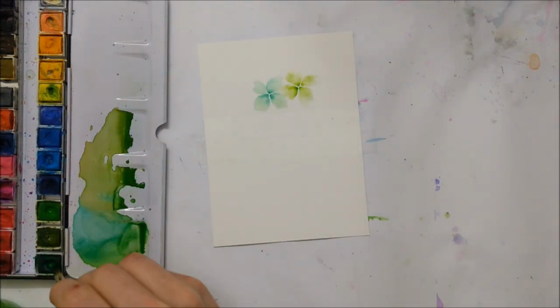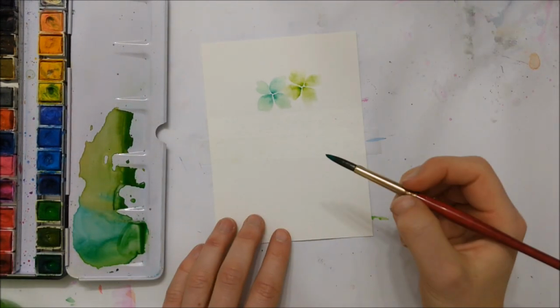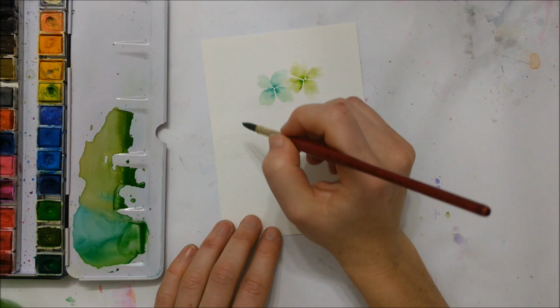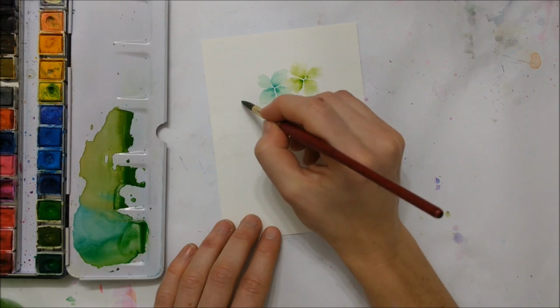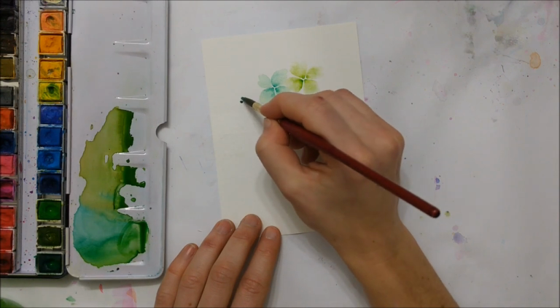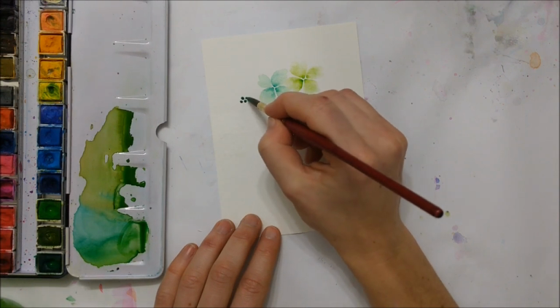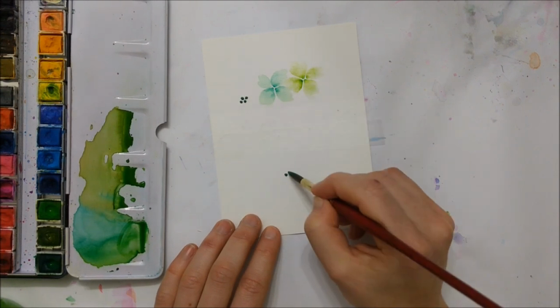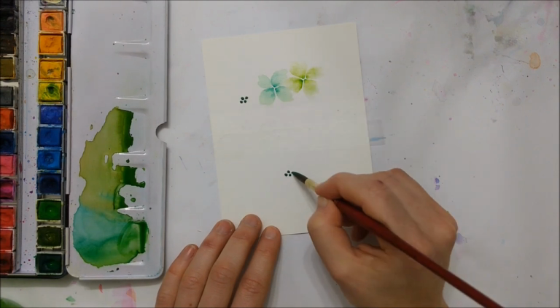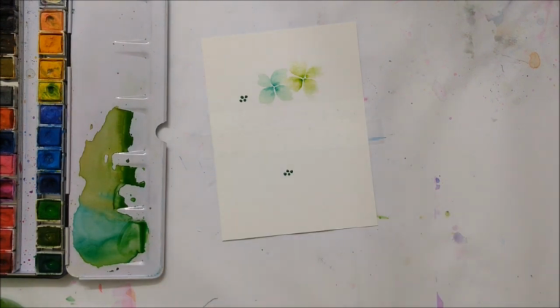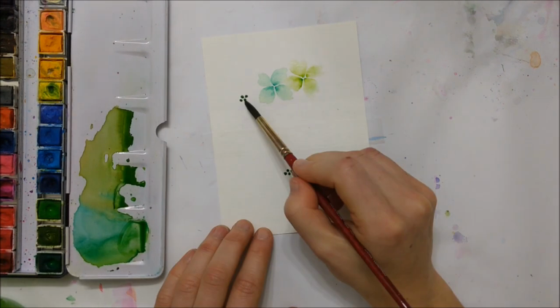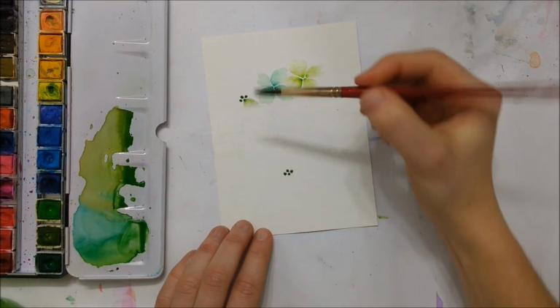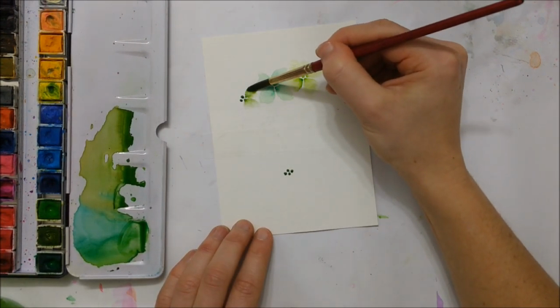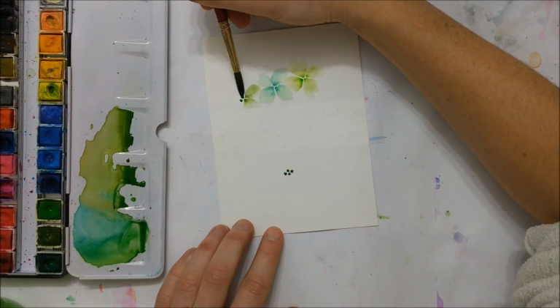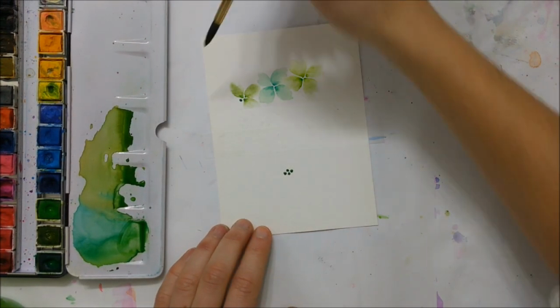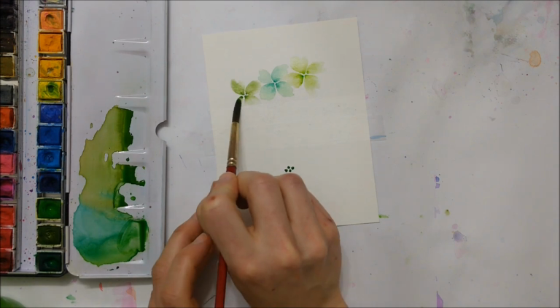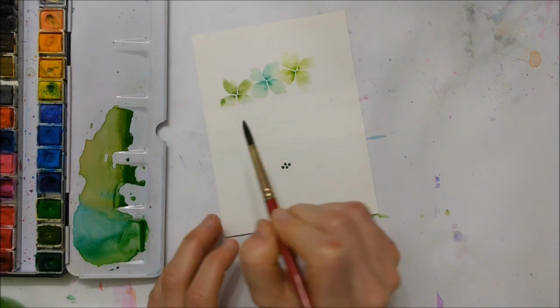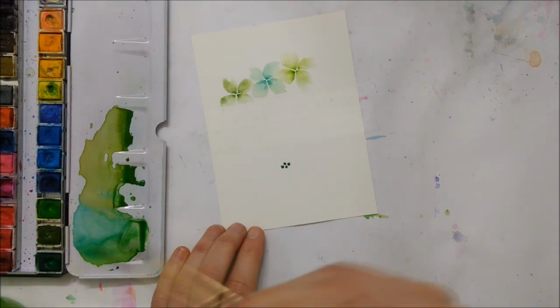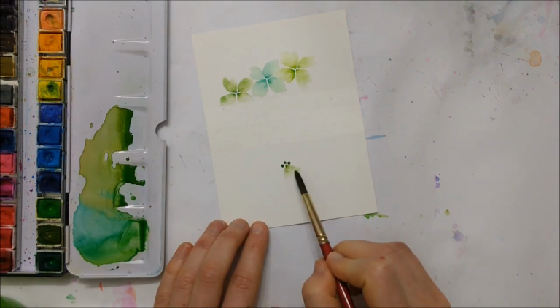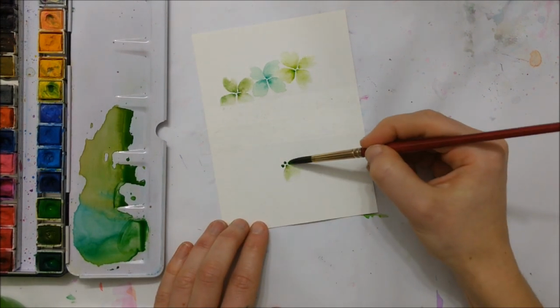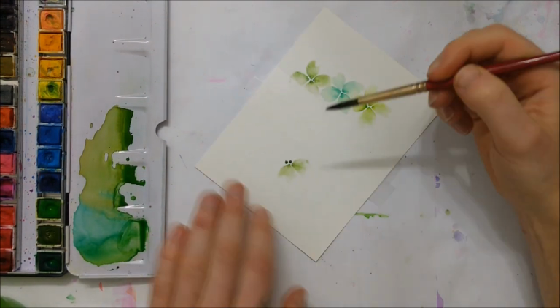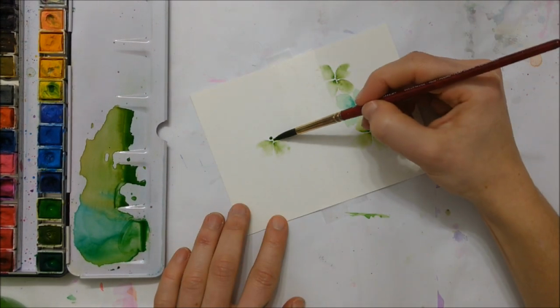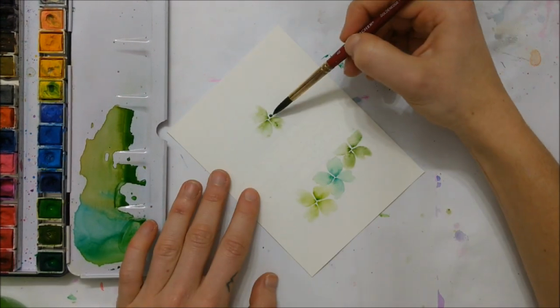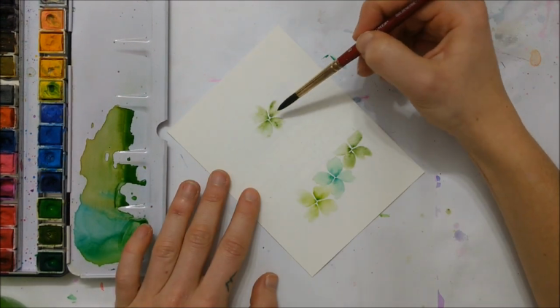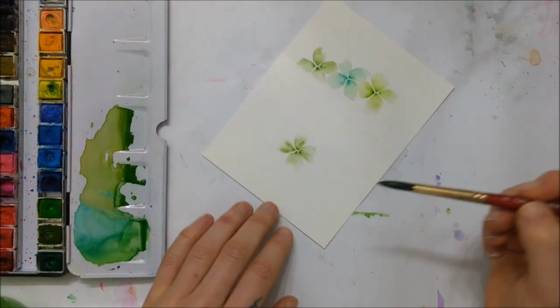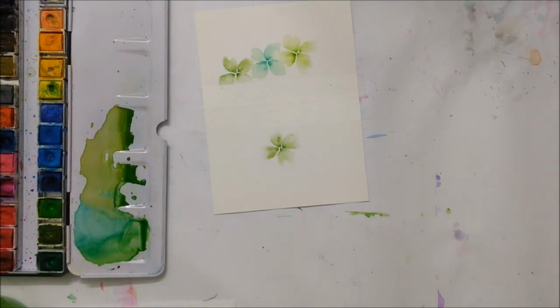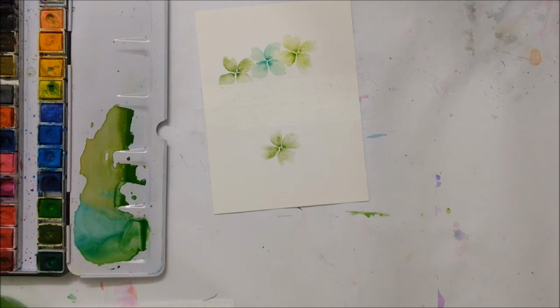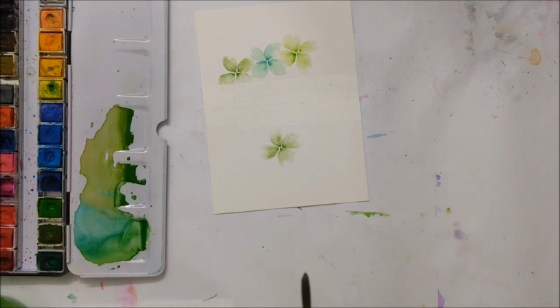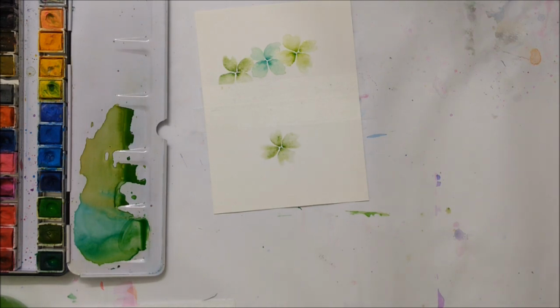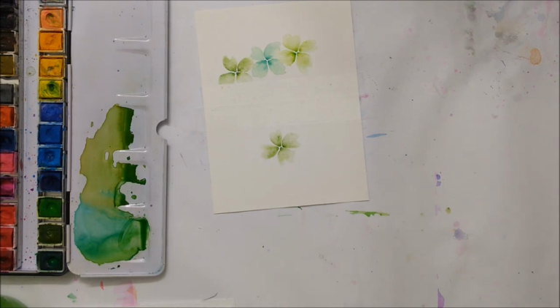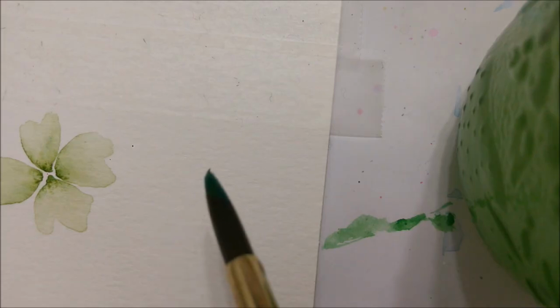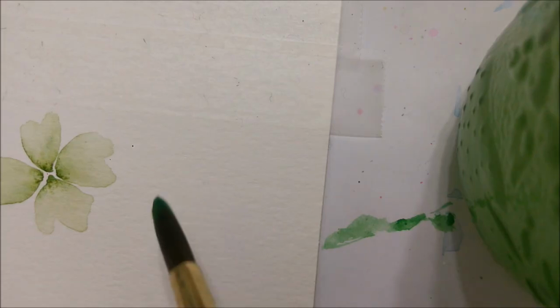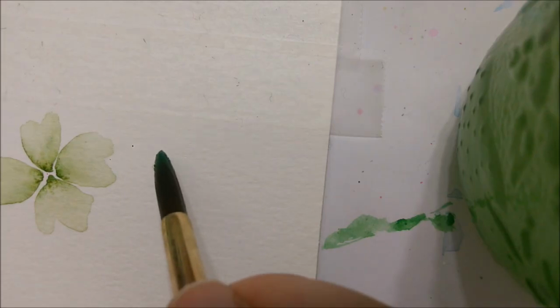For this first card you're going to start off by just taping the center of the card, because that's where we're going to write our St. Patrick's Day greeting, and then you're going to create a bunch of clovers using various shades of green.